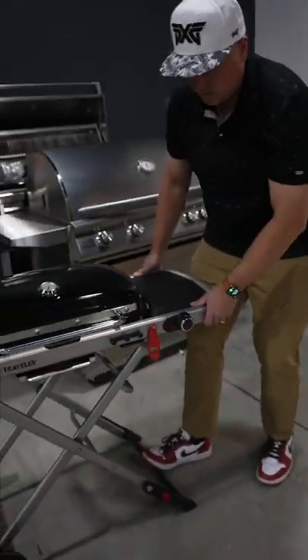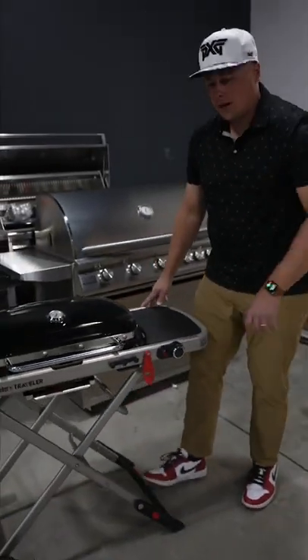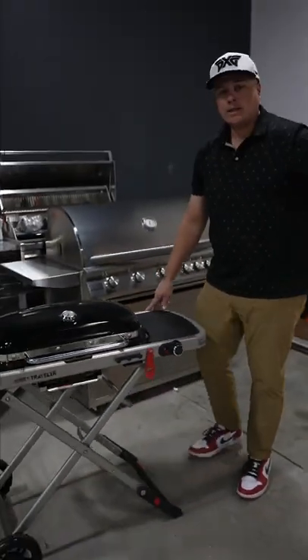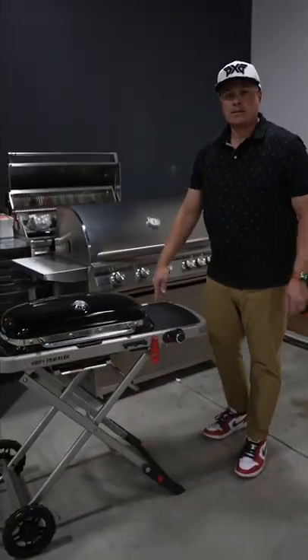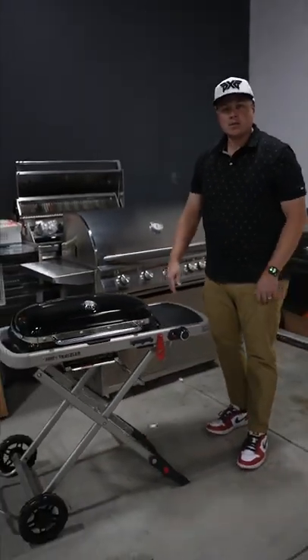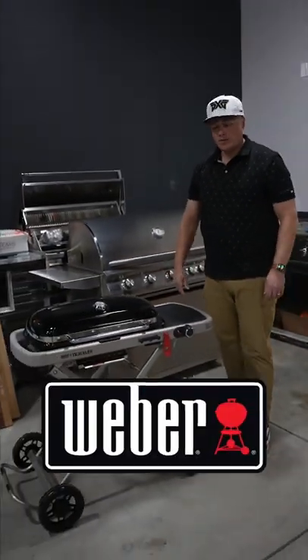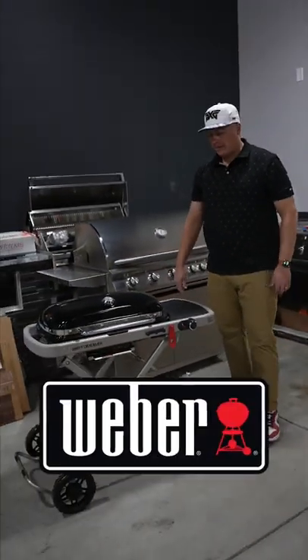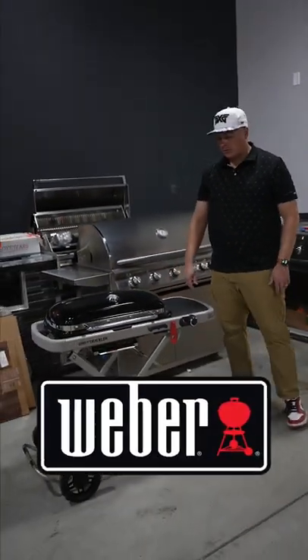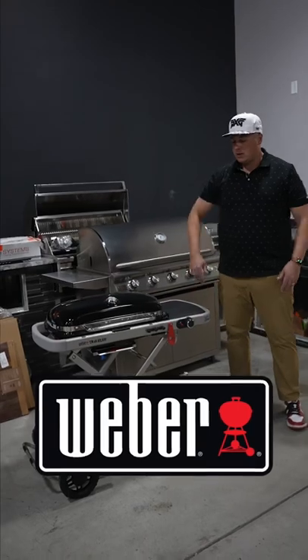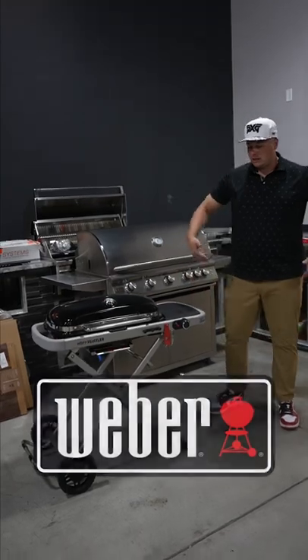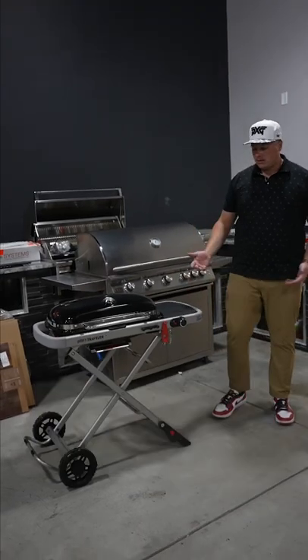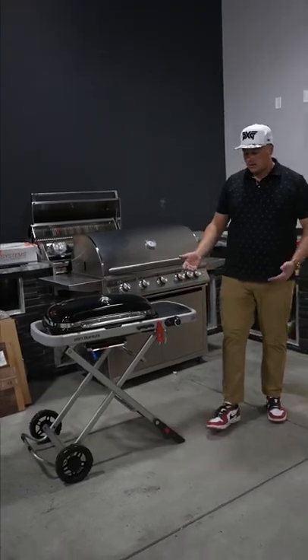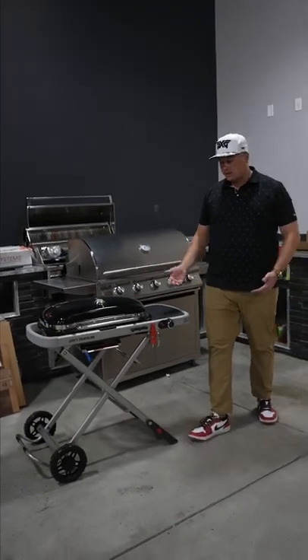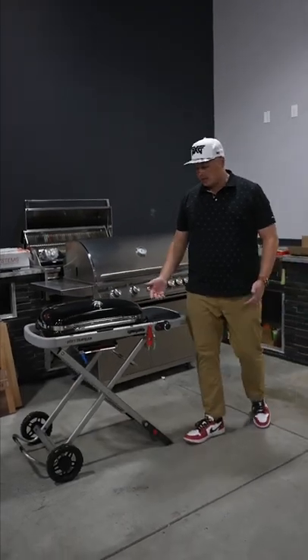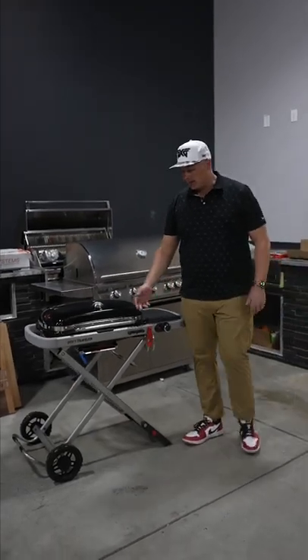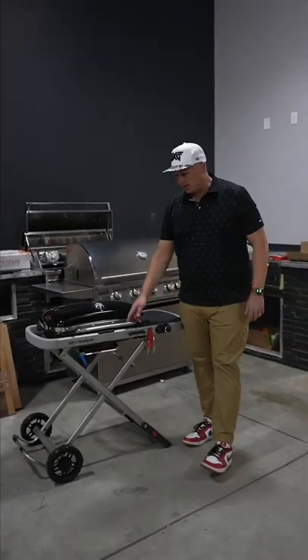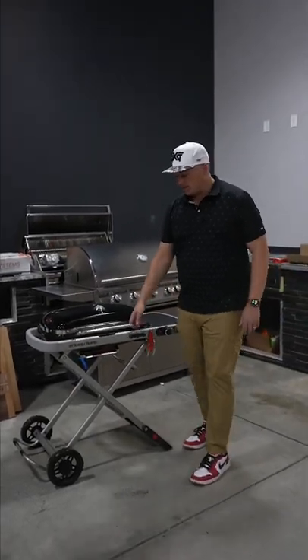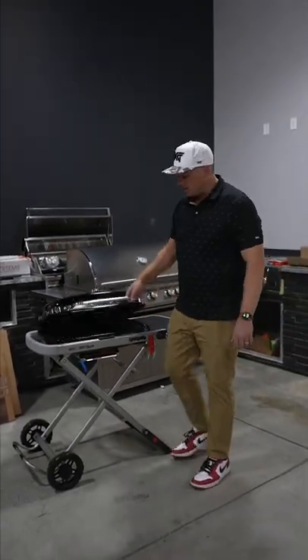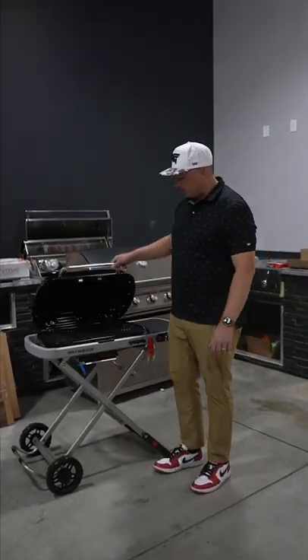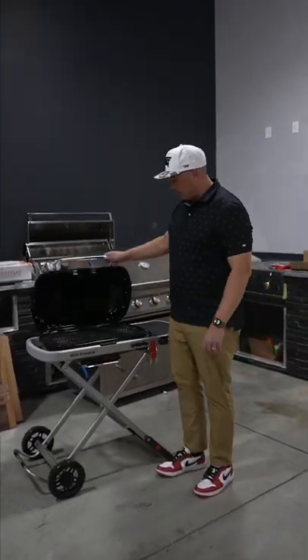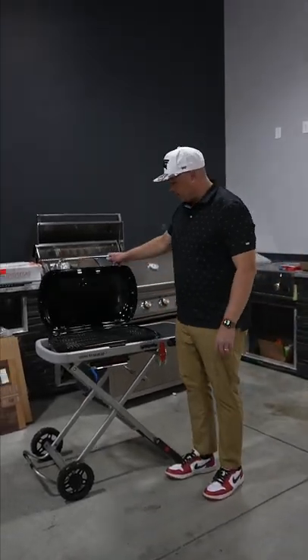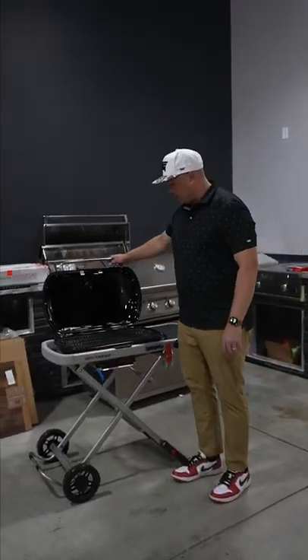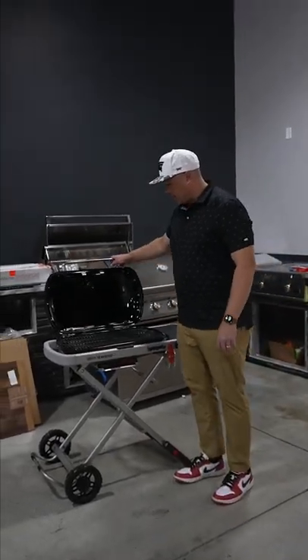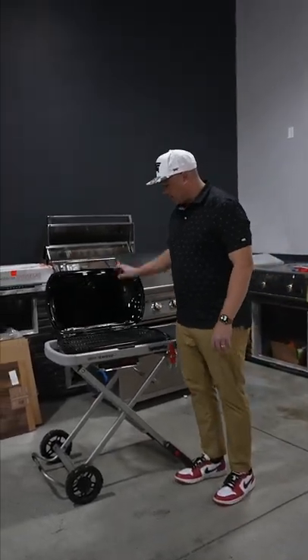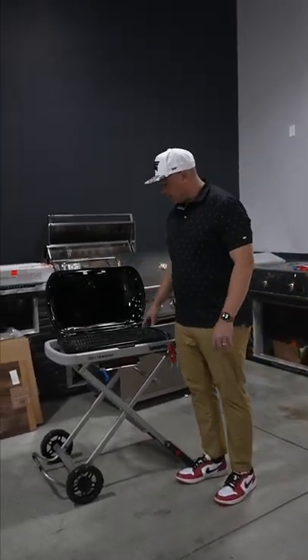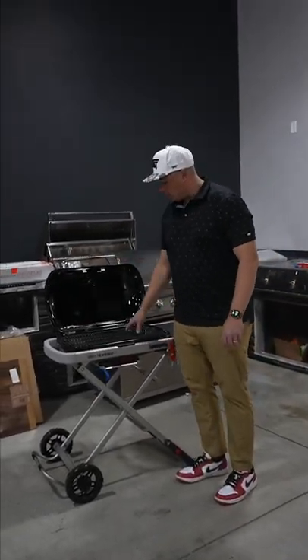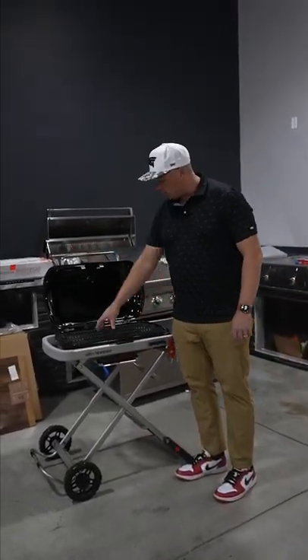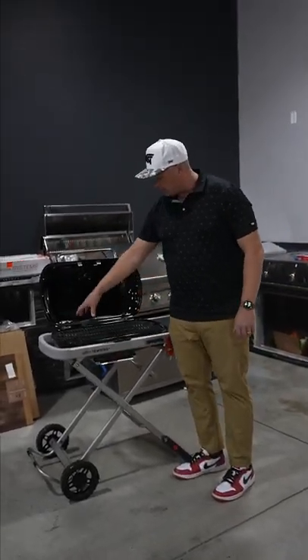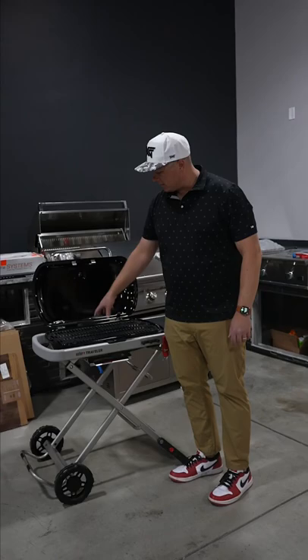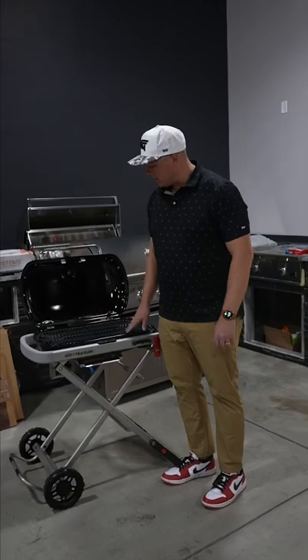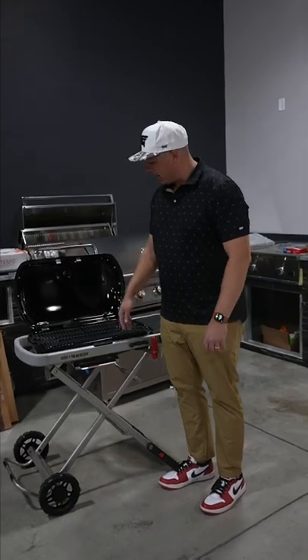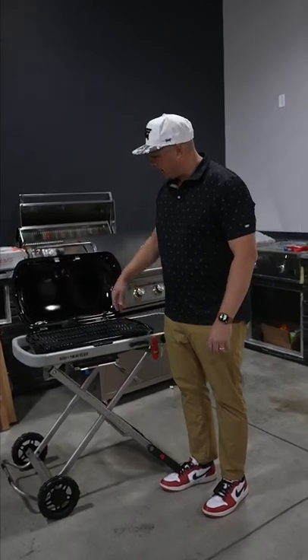Guys, this is the Weber Travel Grill. It's awesome because of the way it collapses — we essentially have this oval-type shape firebox.